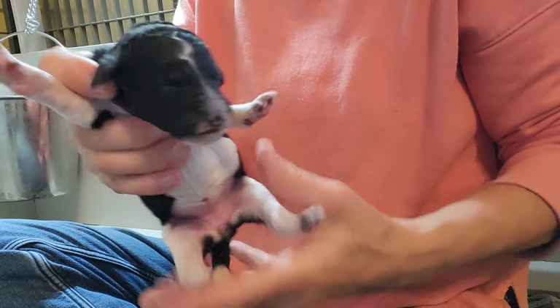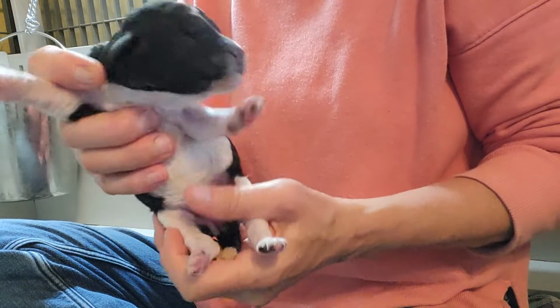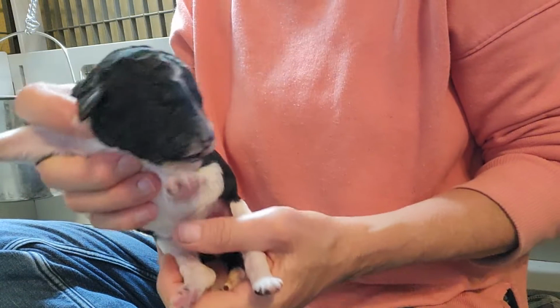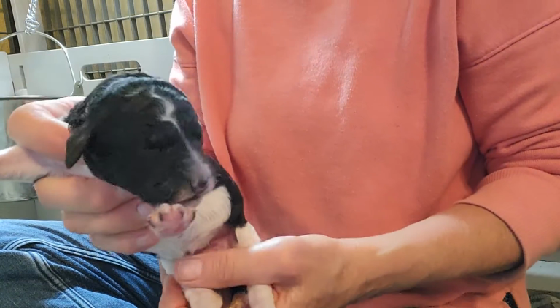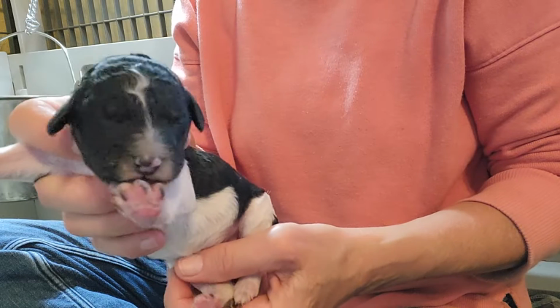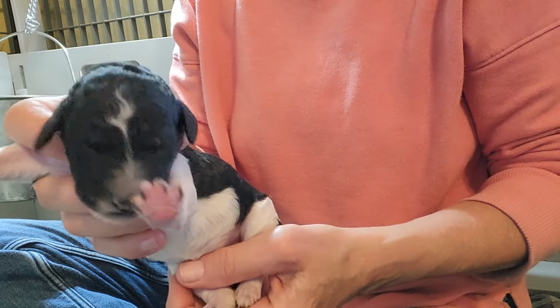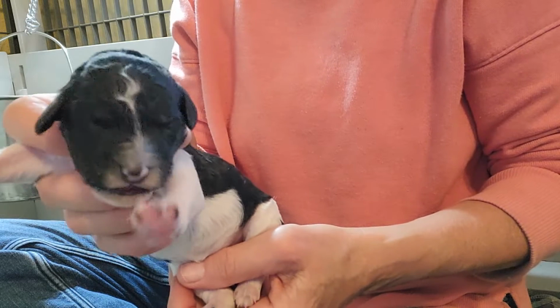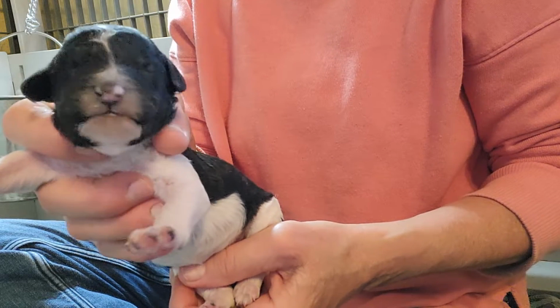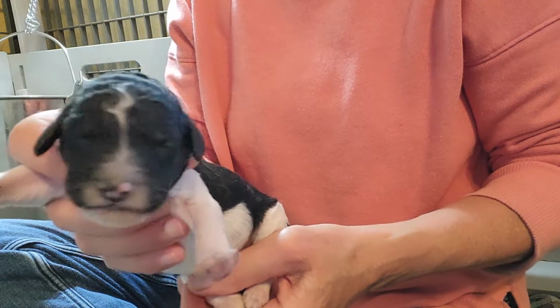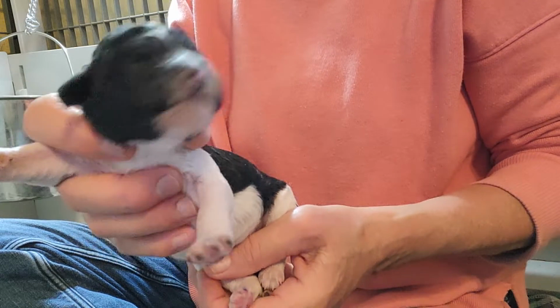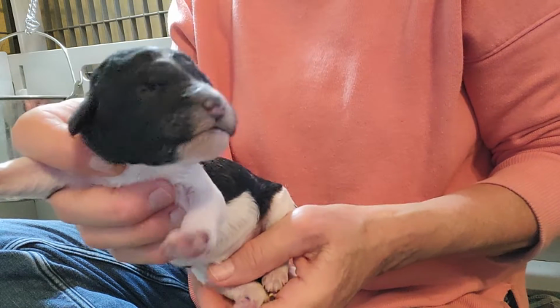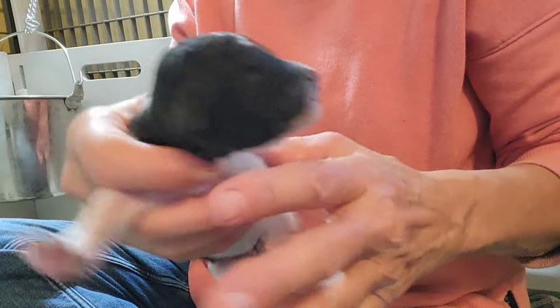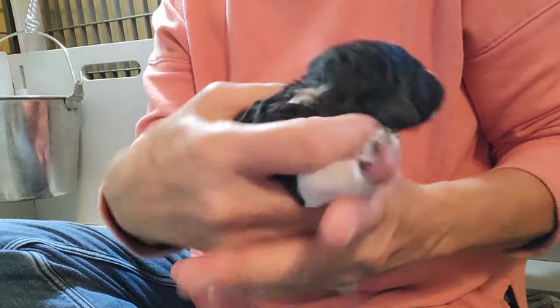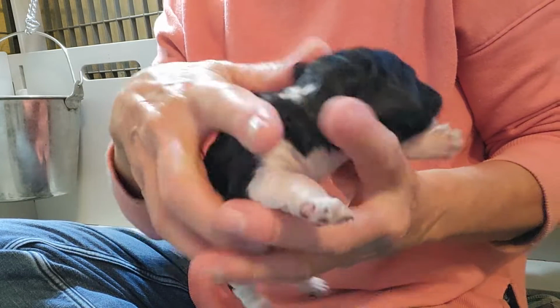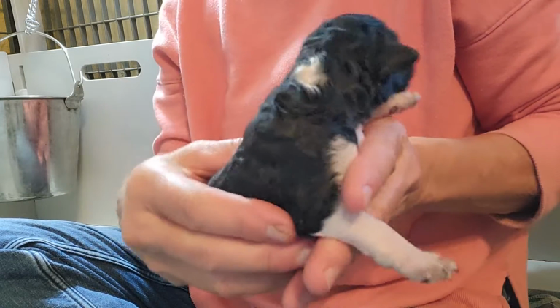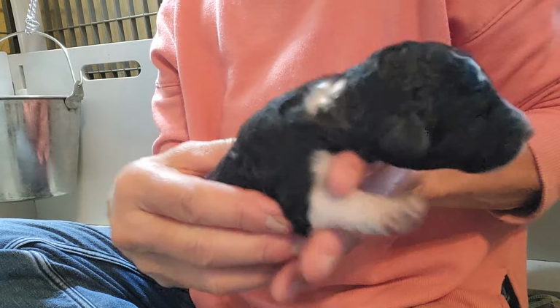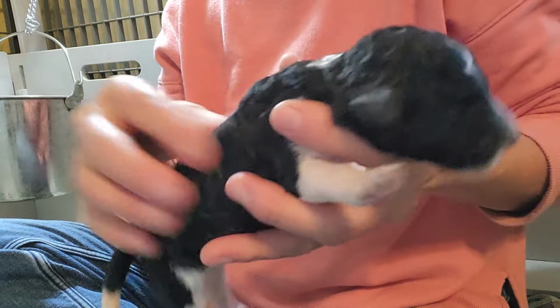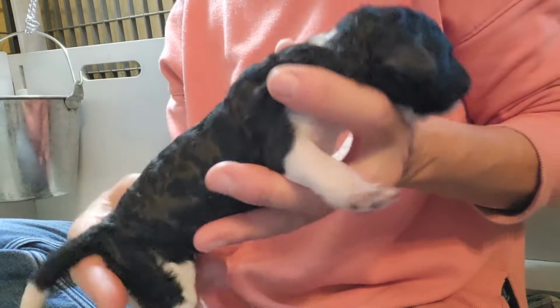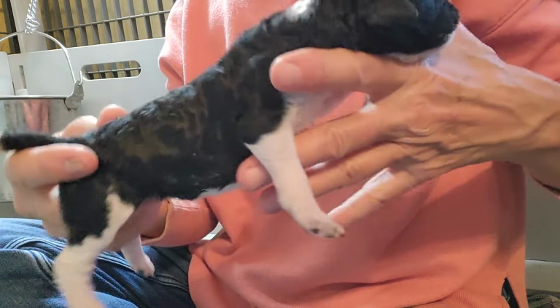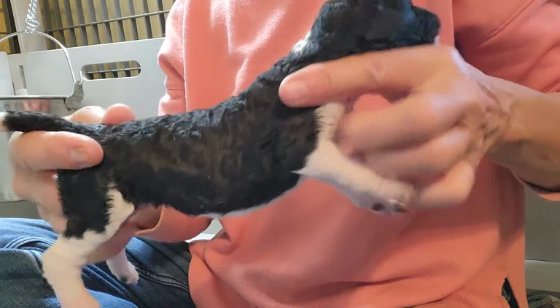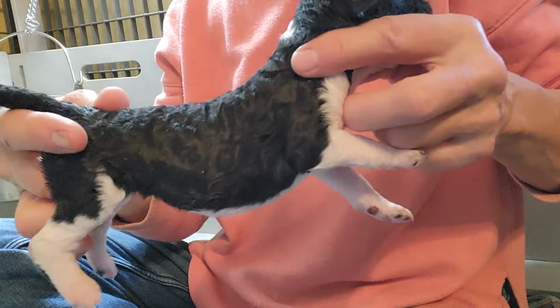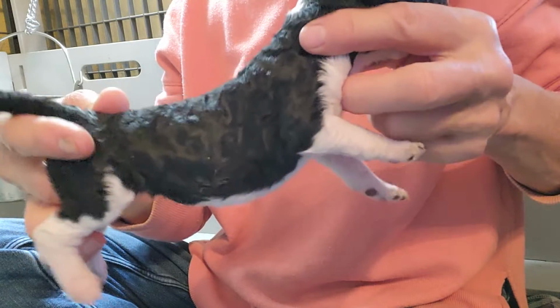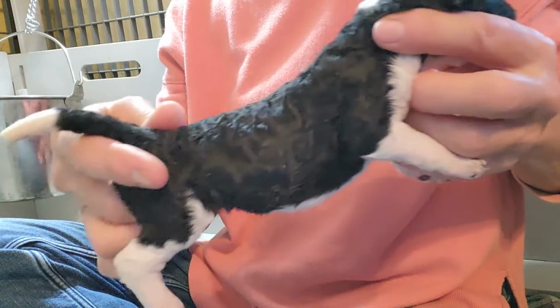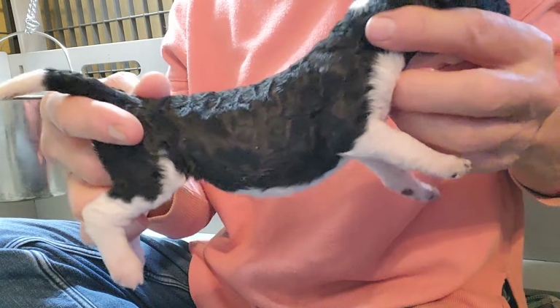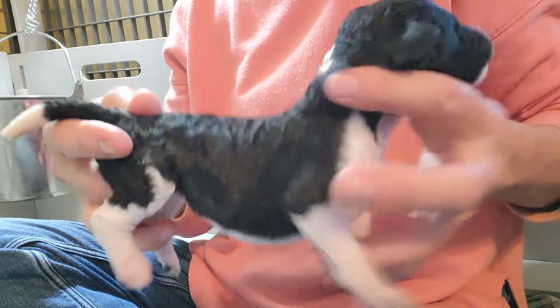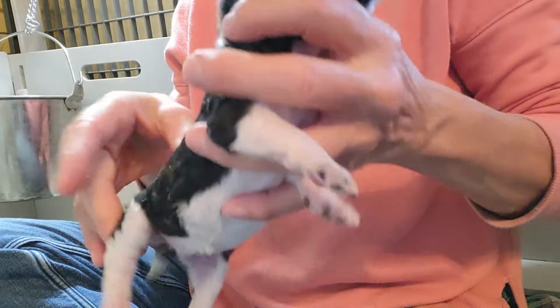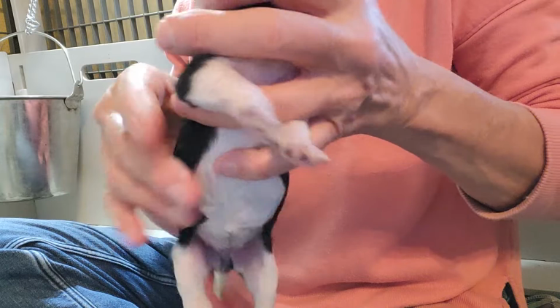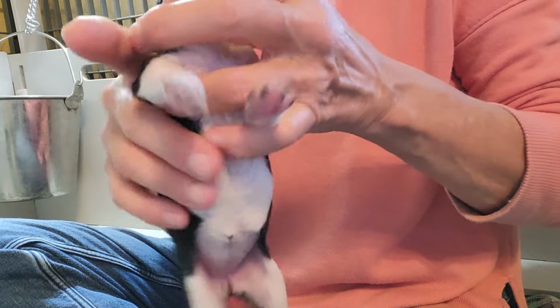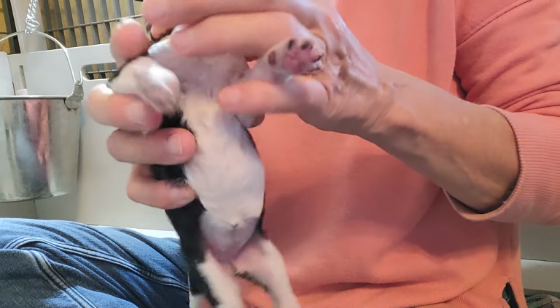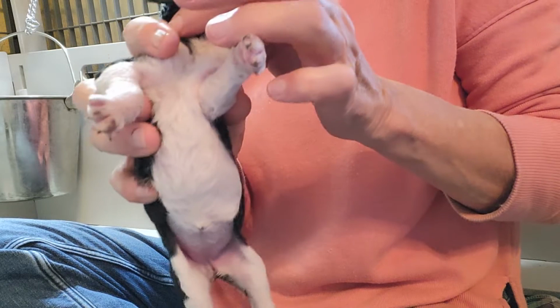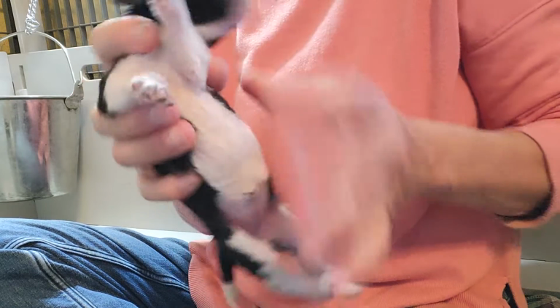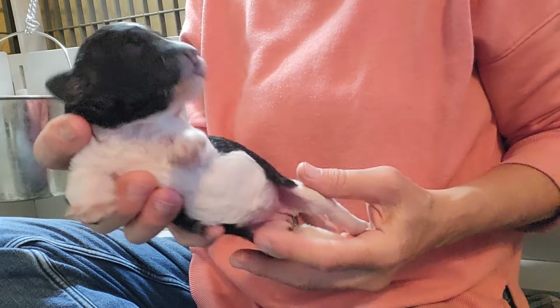This is a tuxedo girl — tuxedo party. She's got a little spot on the back of her neck and white on the front.